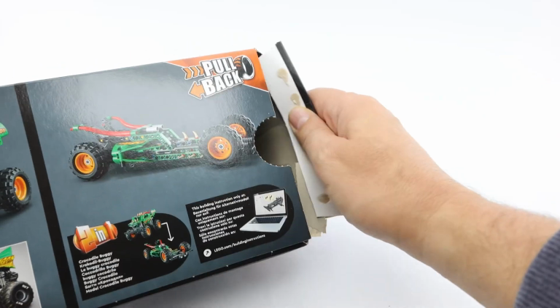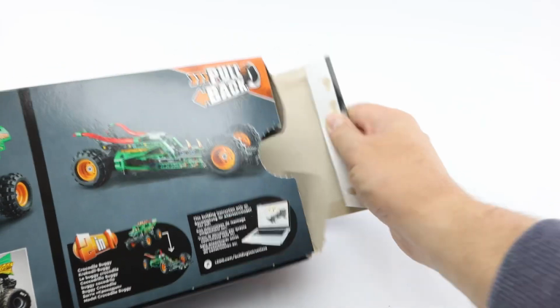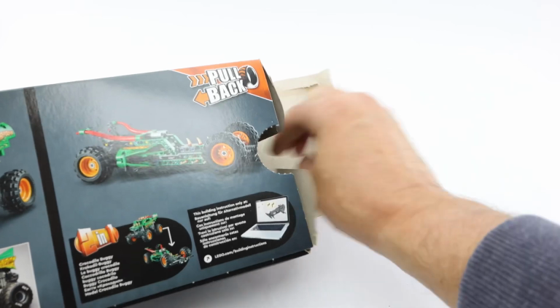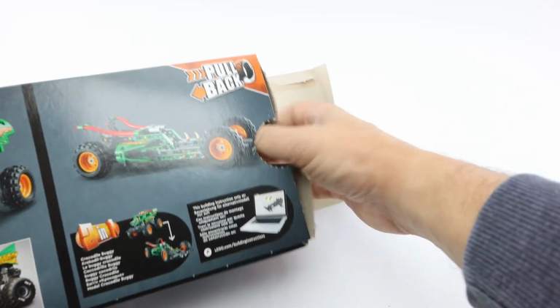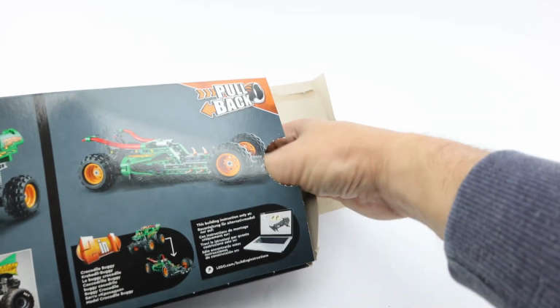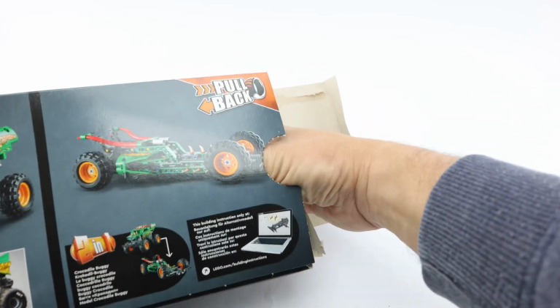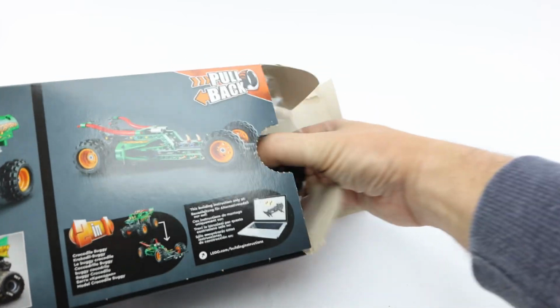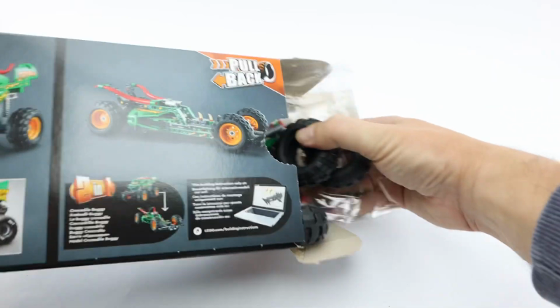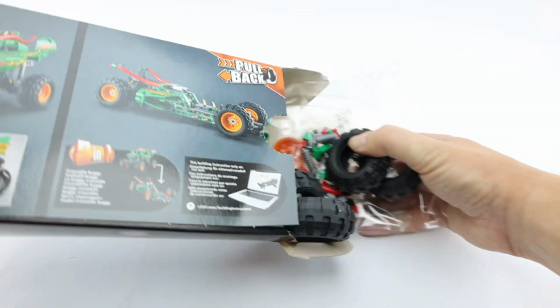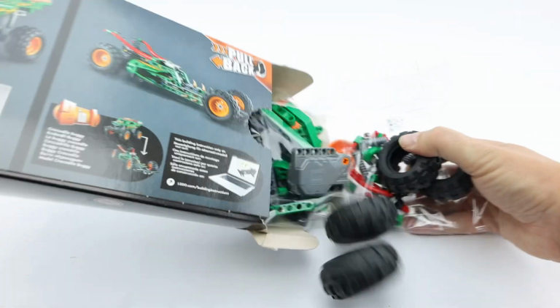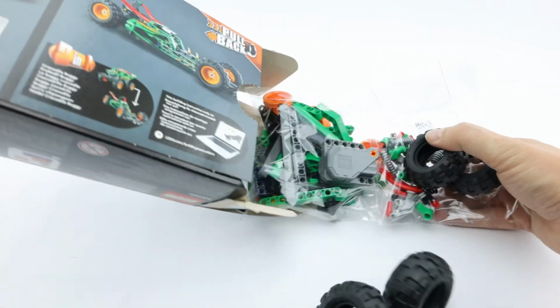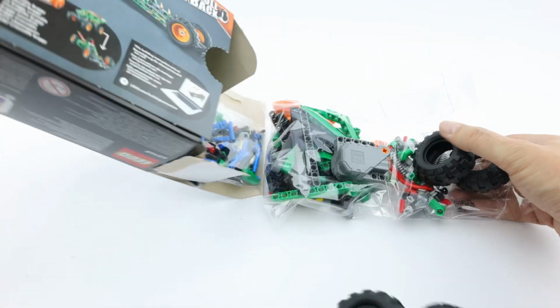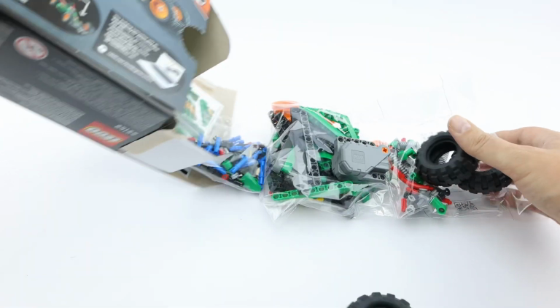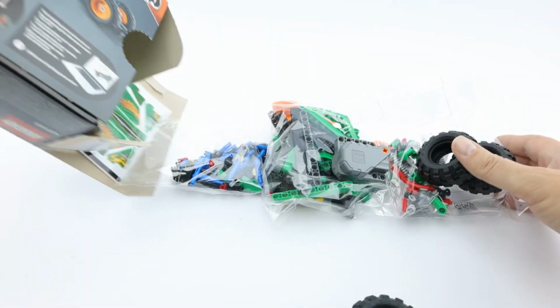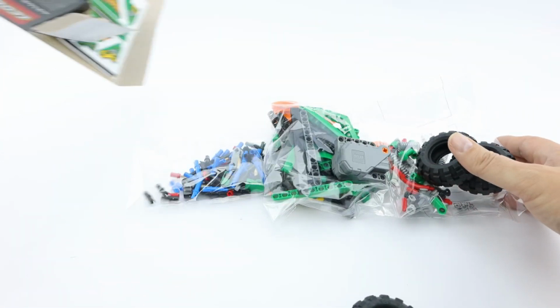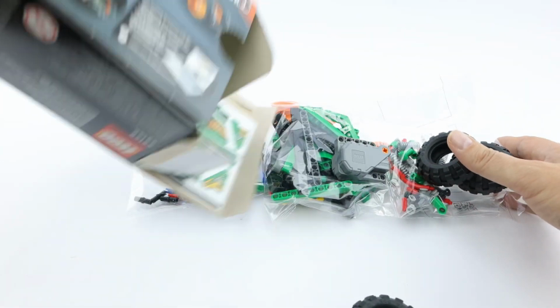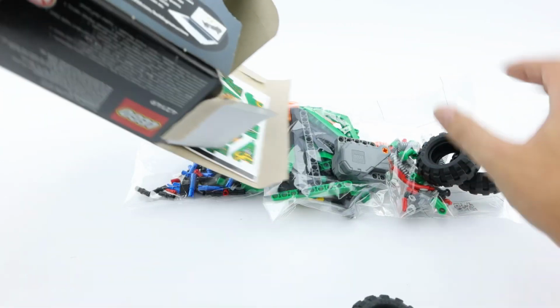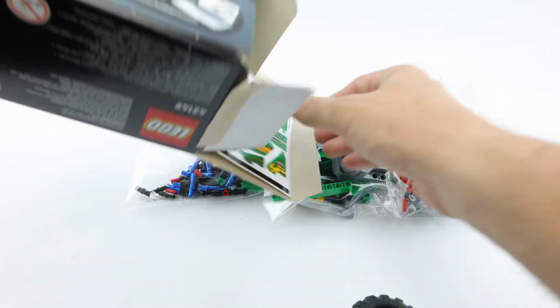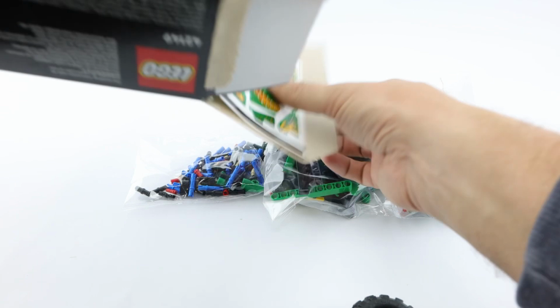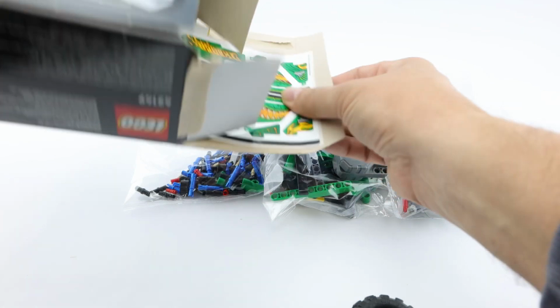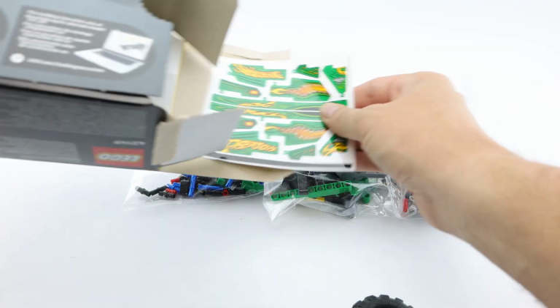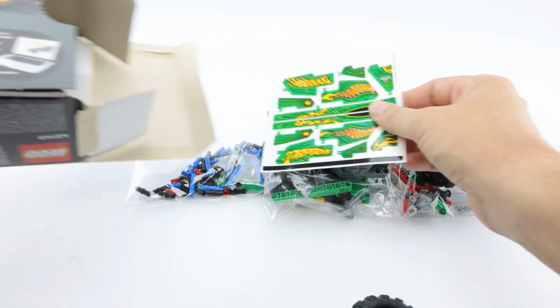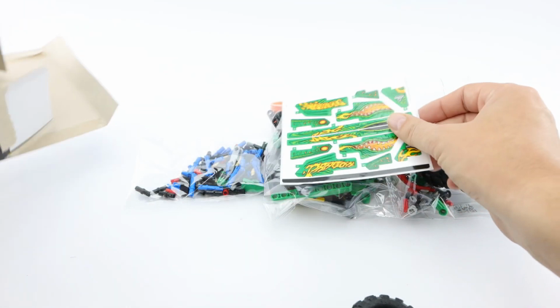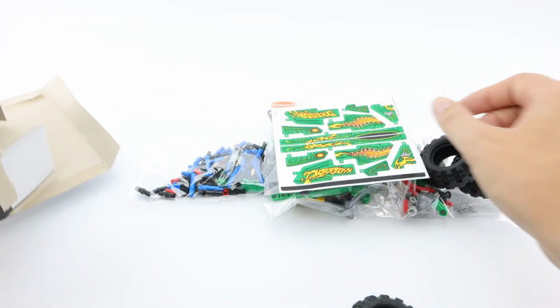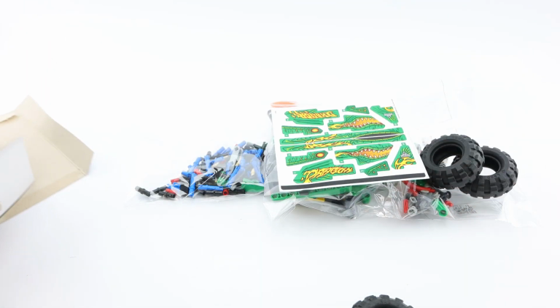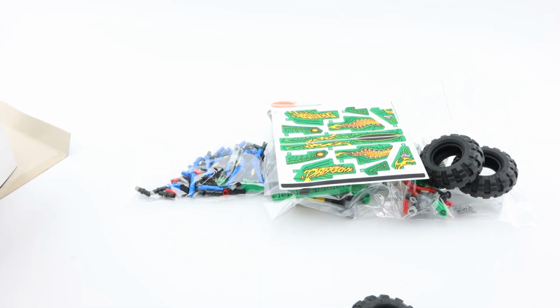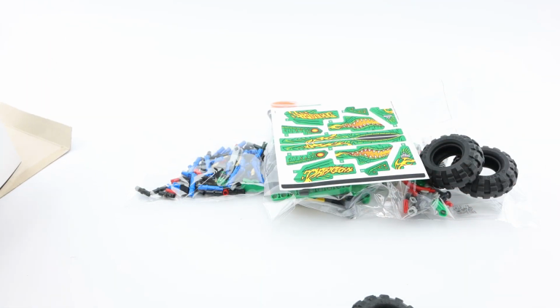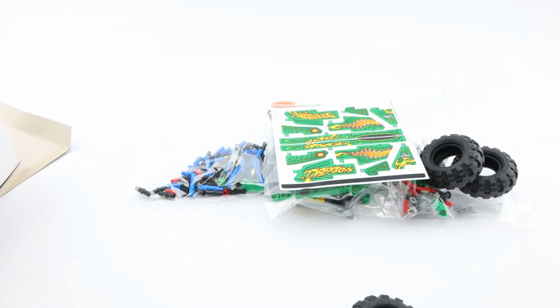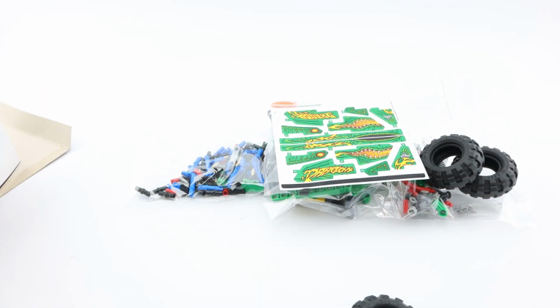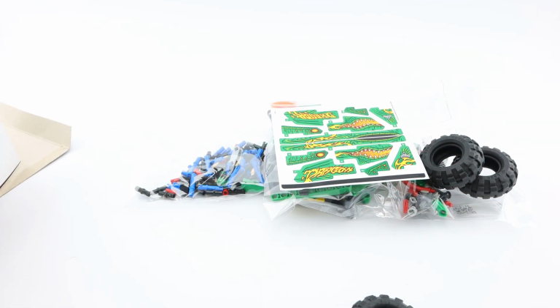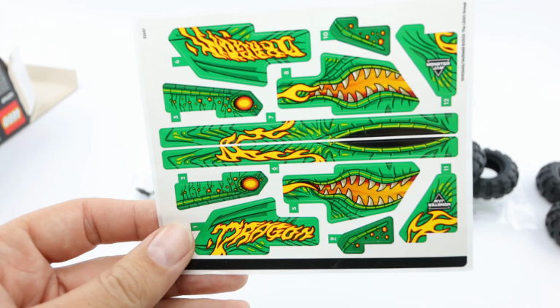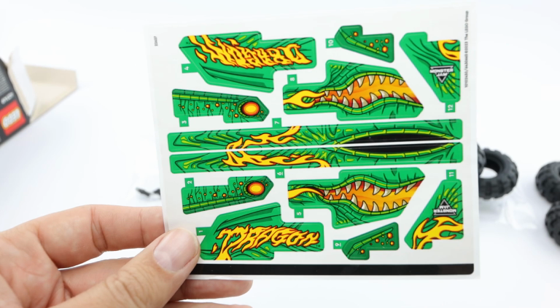Inside the box you will find three plastic bags containing Lego Technic parts of various sizes, four rubber wheels, an instruction book and a sheet of stickers.